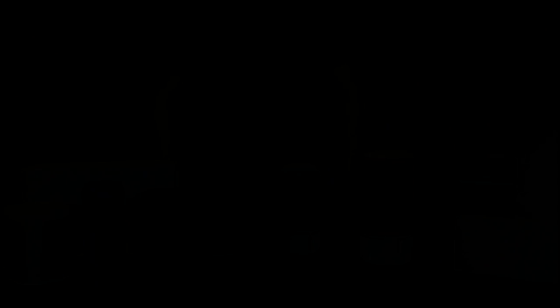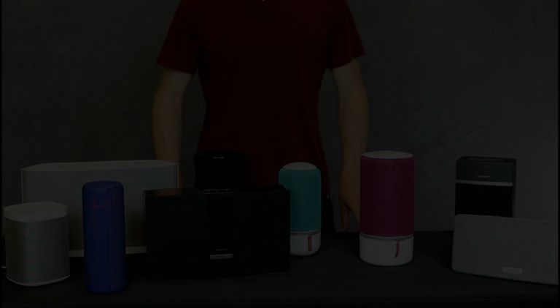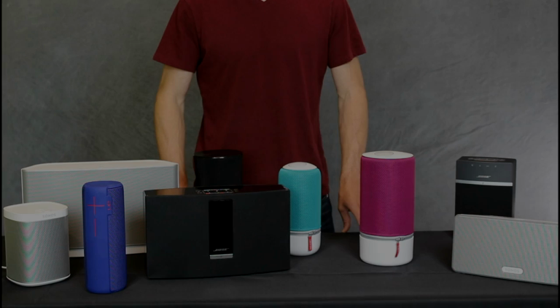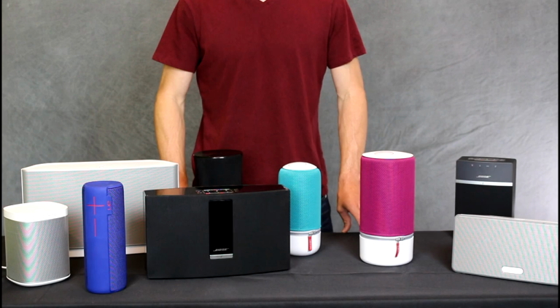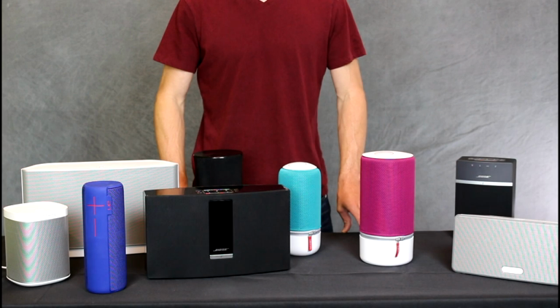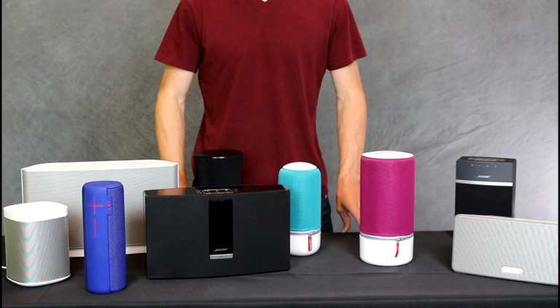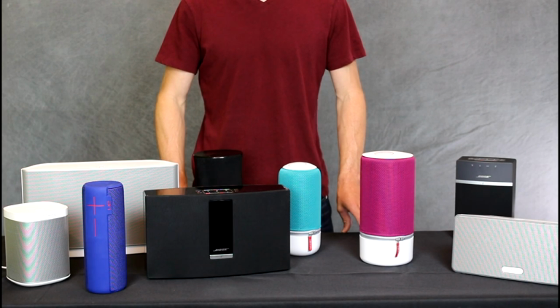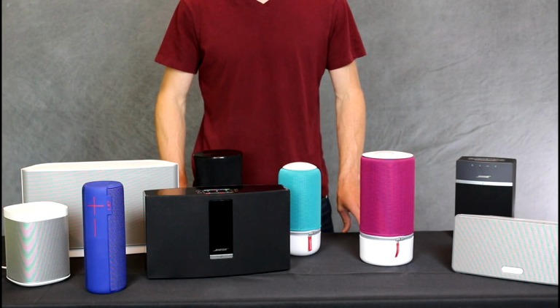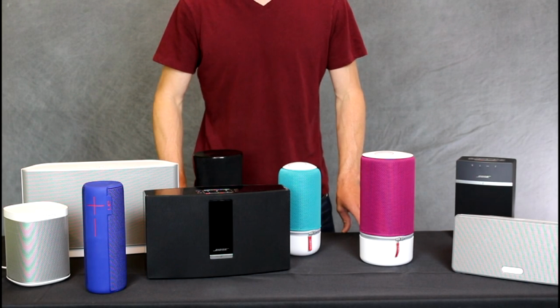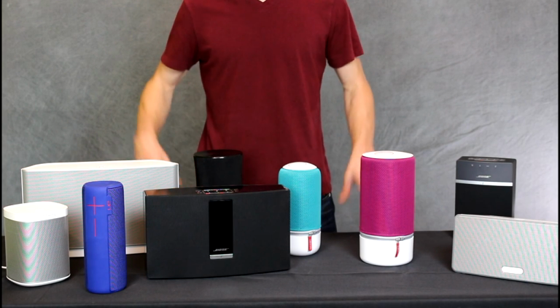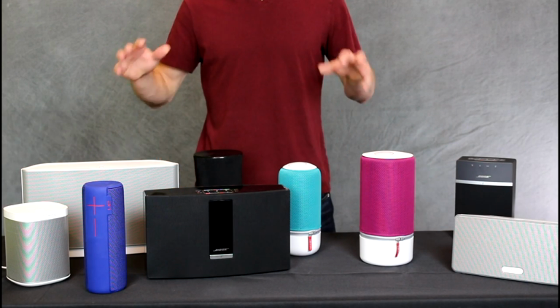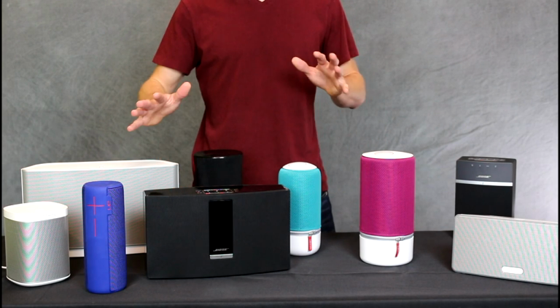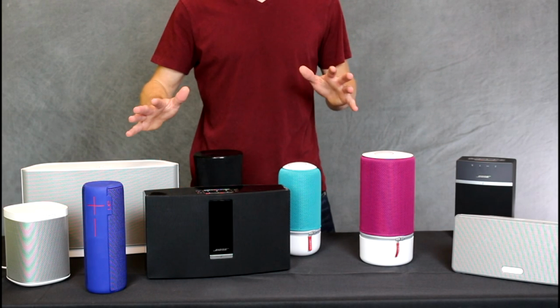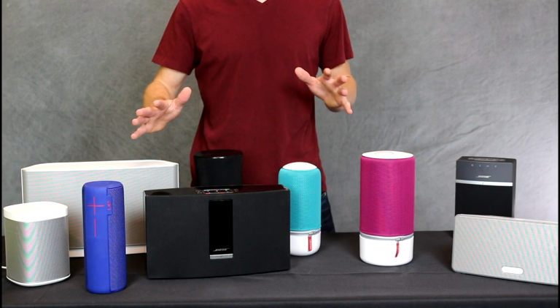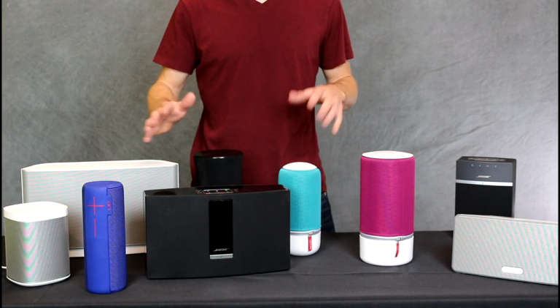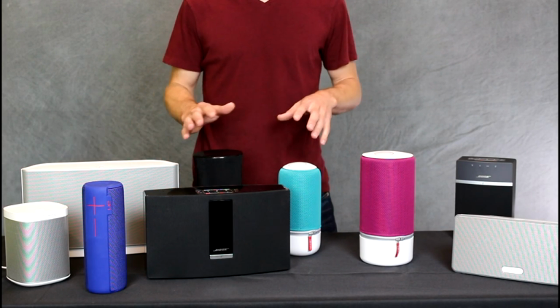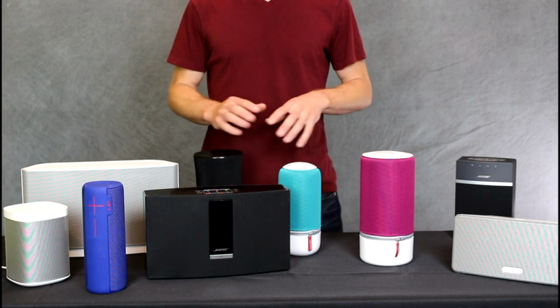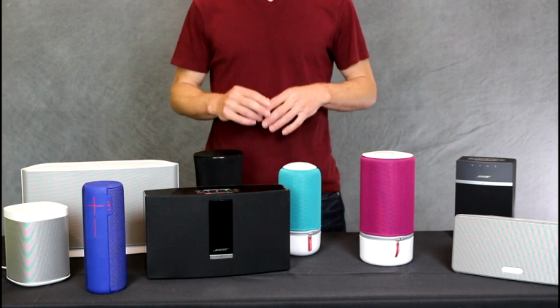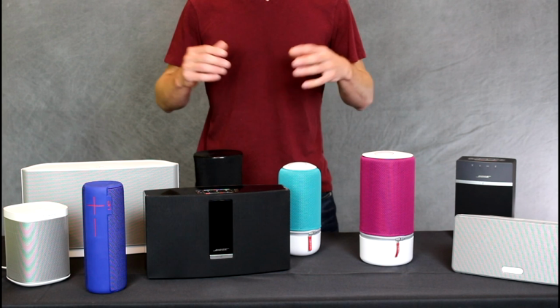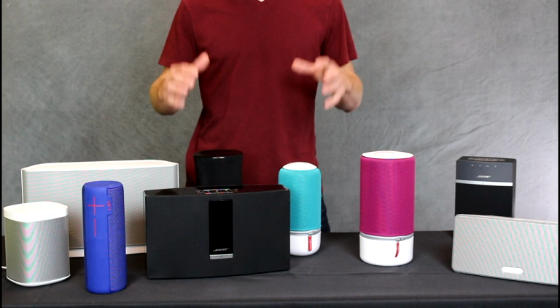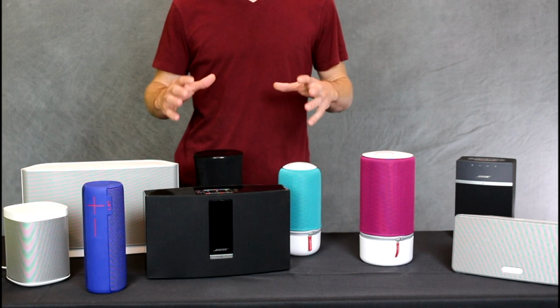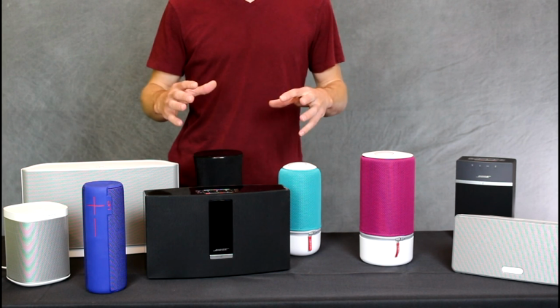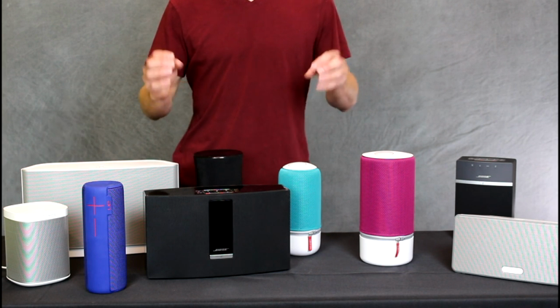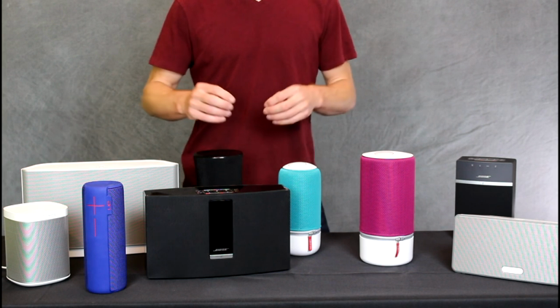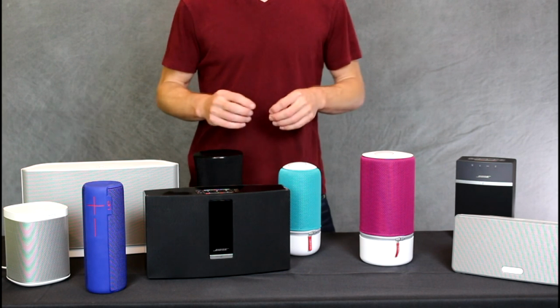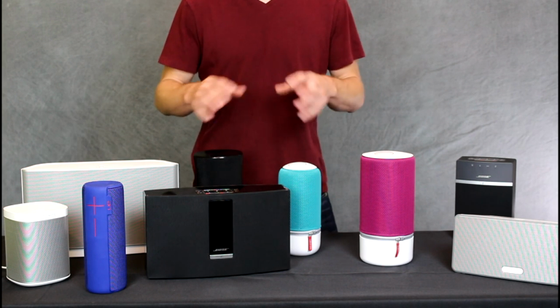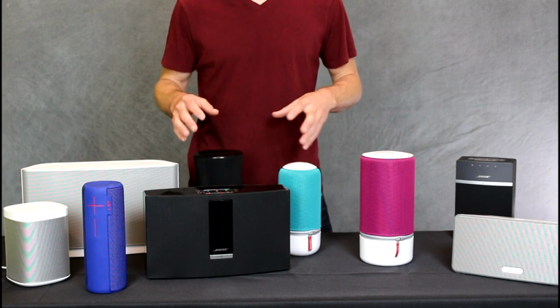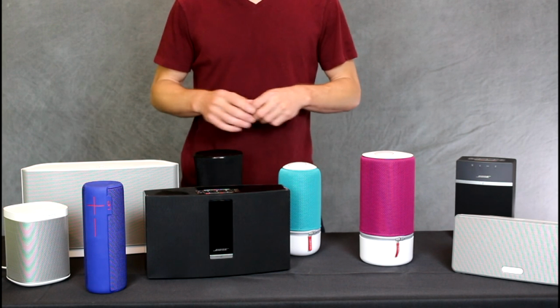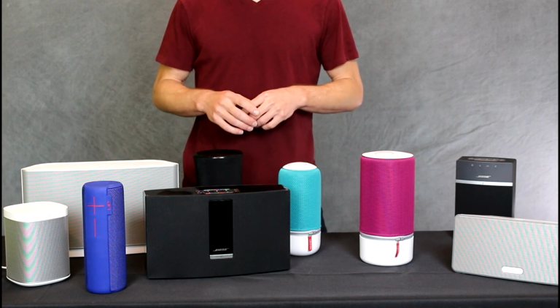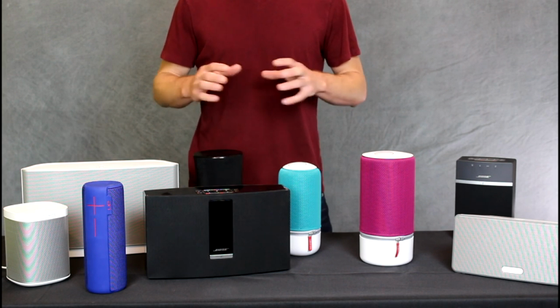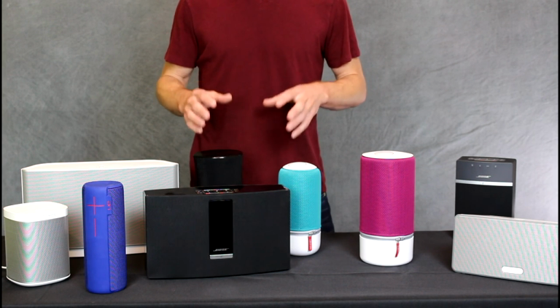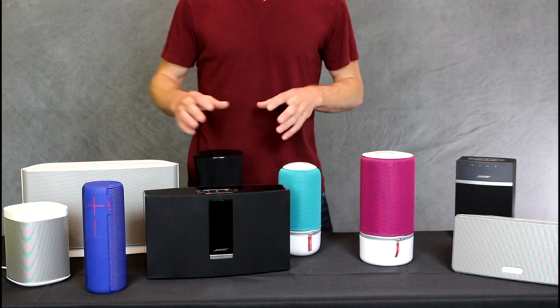Hey guys, today we want to talk to you about multi-room speakers. I've got a lot of different things to choose from here. What I want to do is help you narrow down your selection. Let's start.